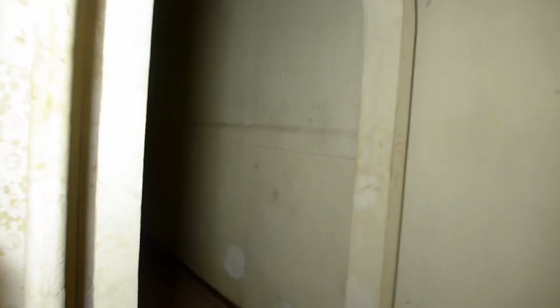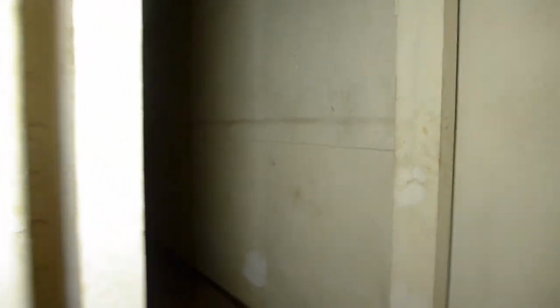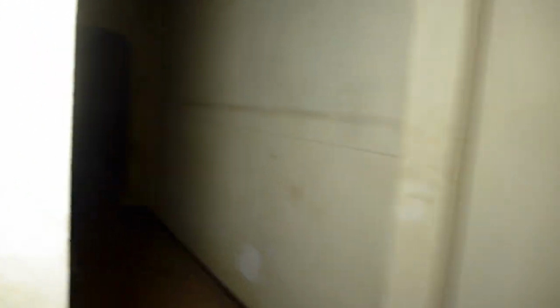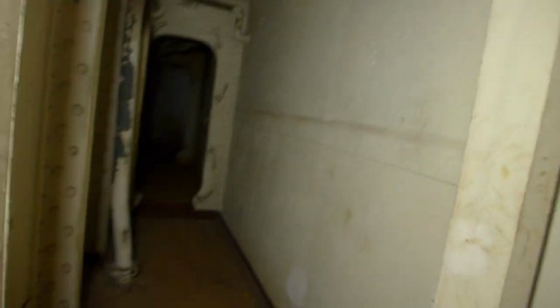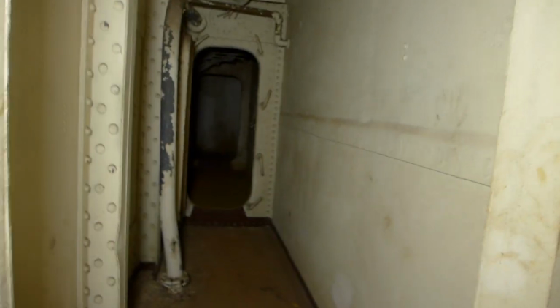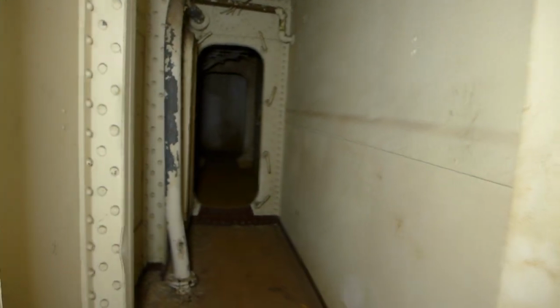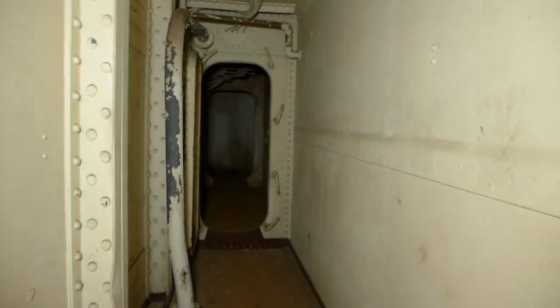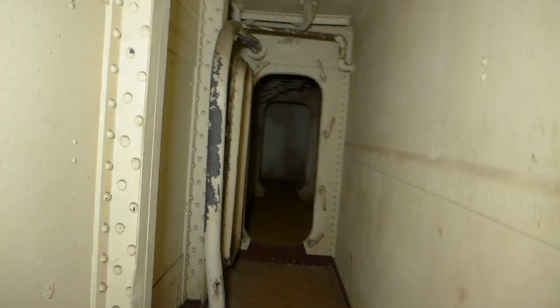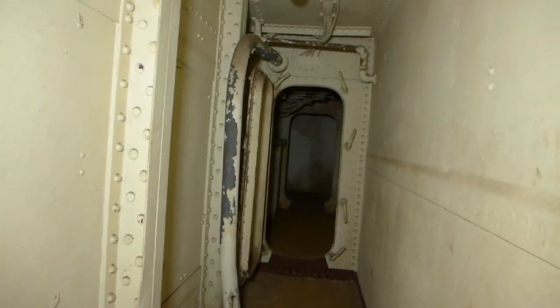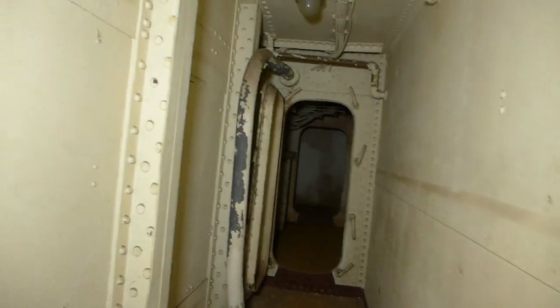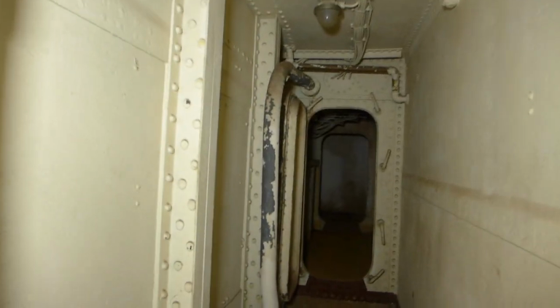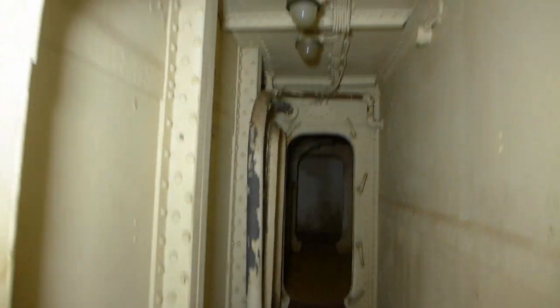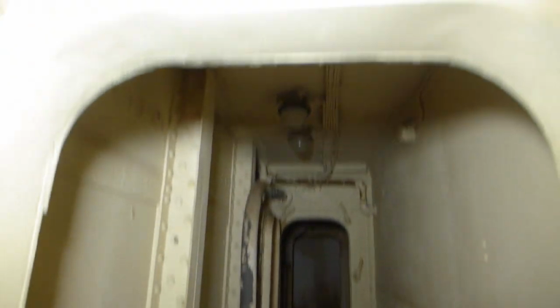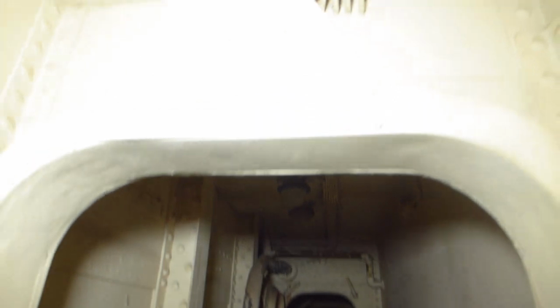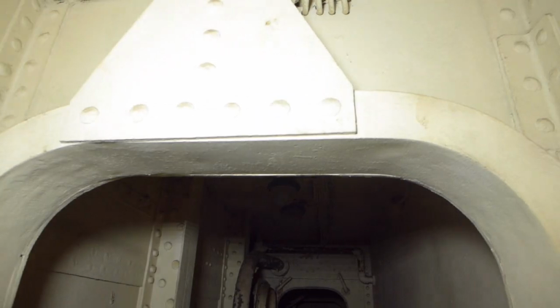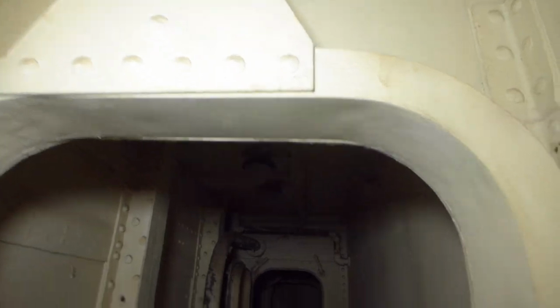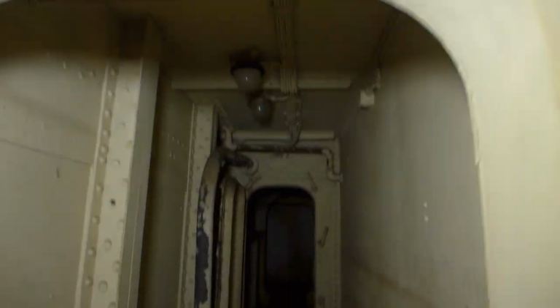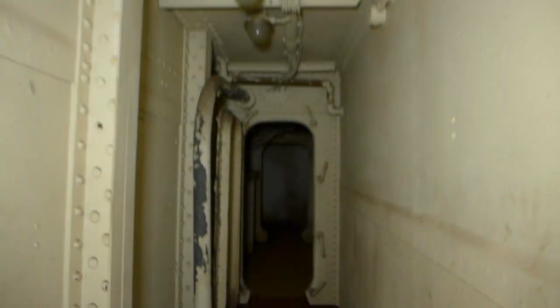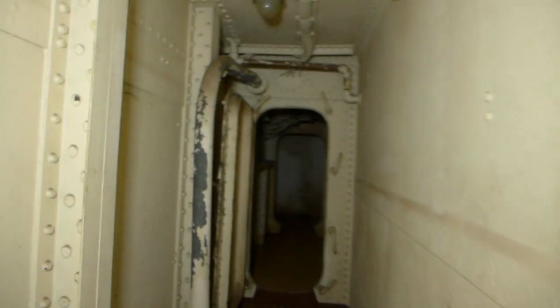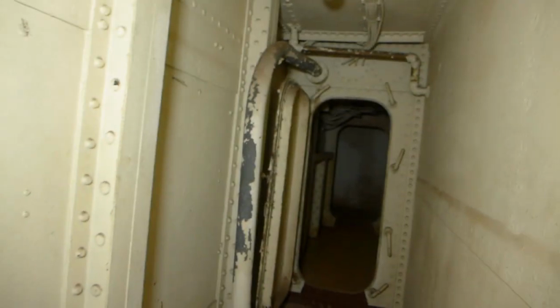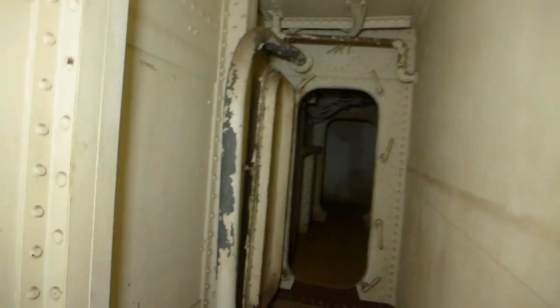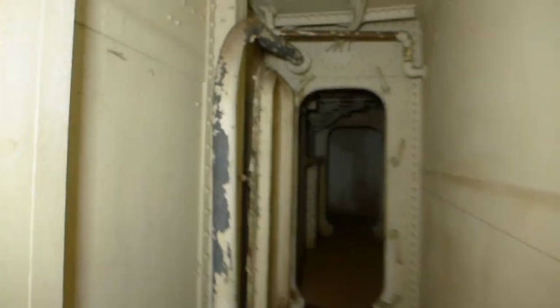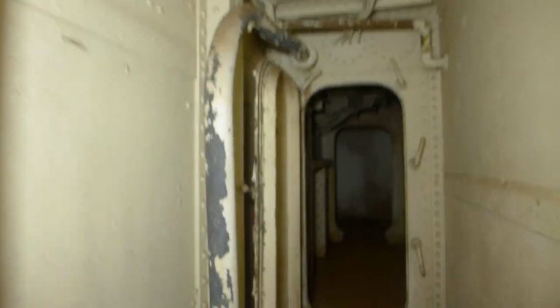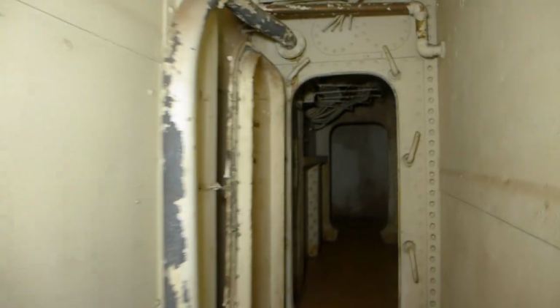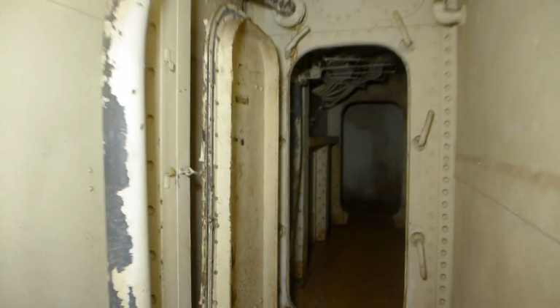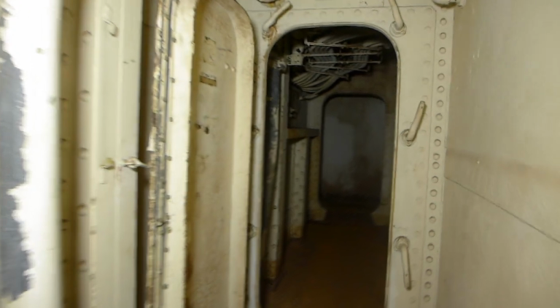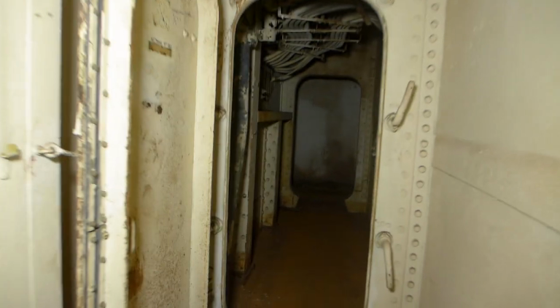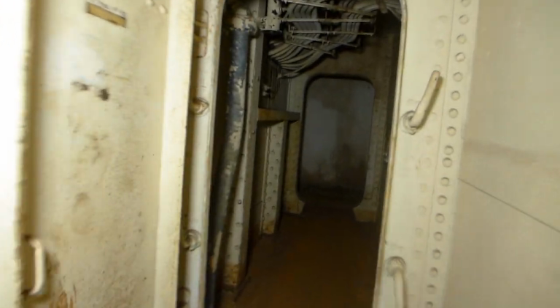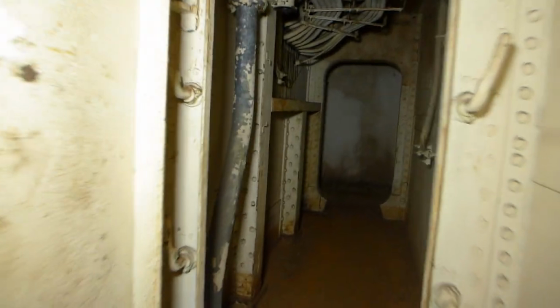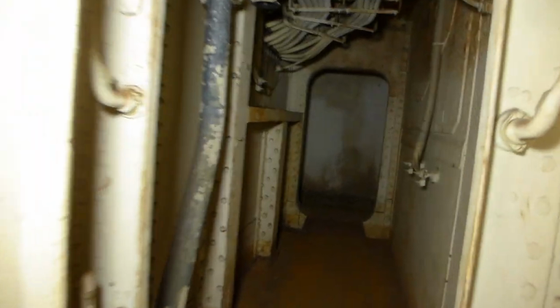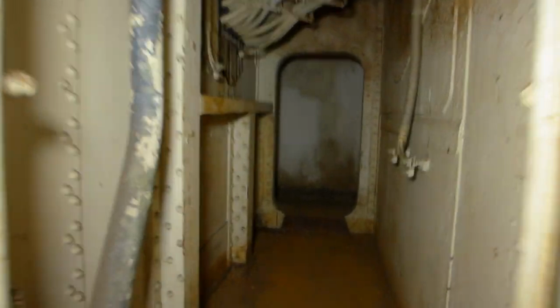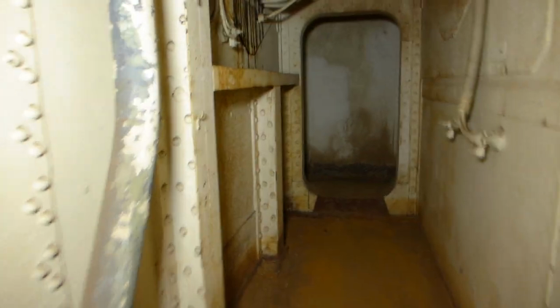Now this is the actual athwartship's passage, and one thing to notice is these very heavy structural members they call arches — not watertight doors. Here's a watertight door. These arches are structural members.